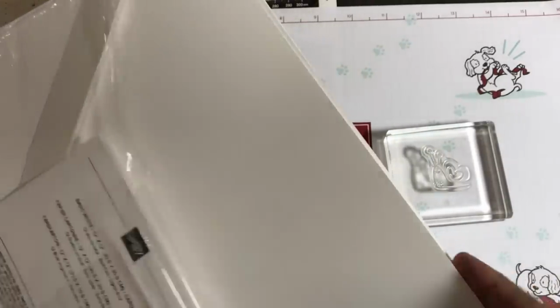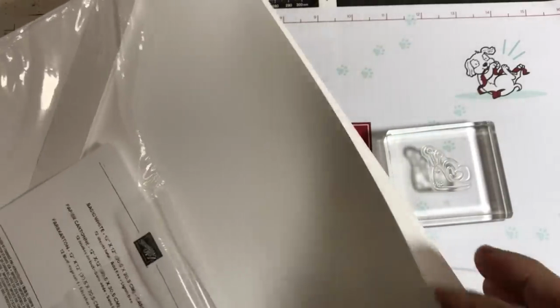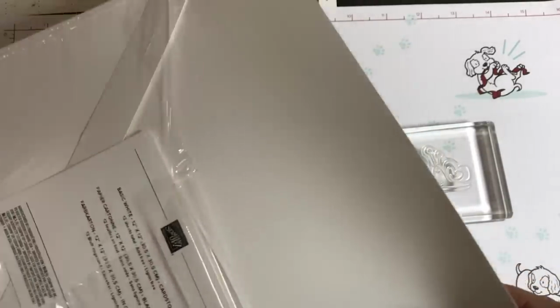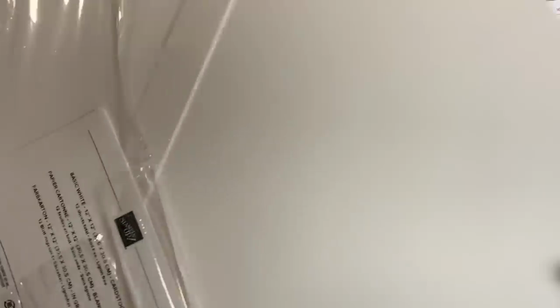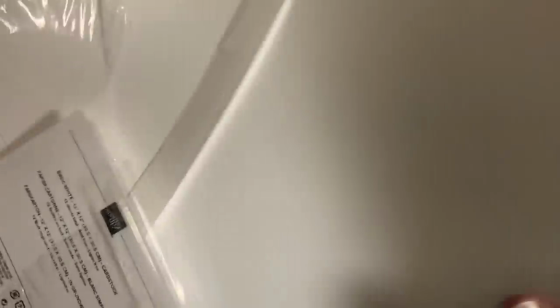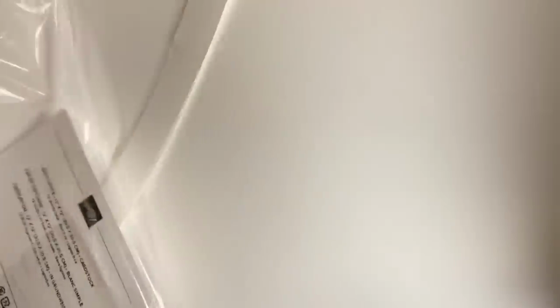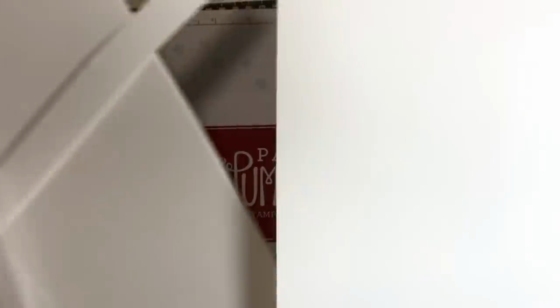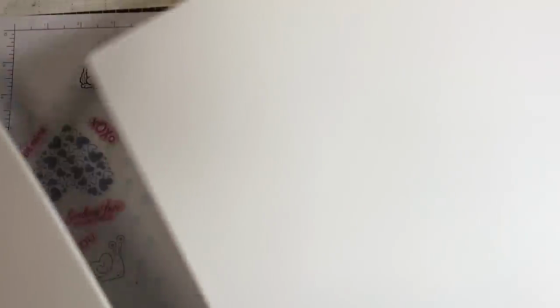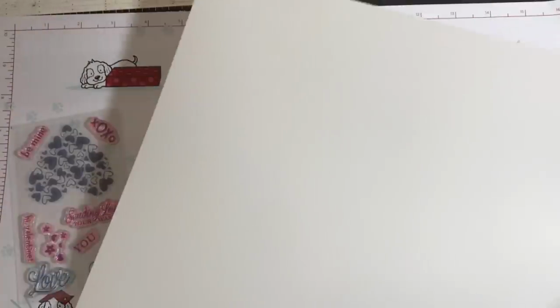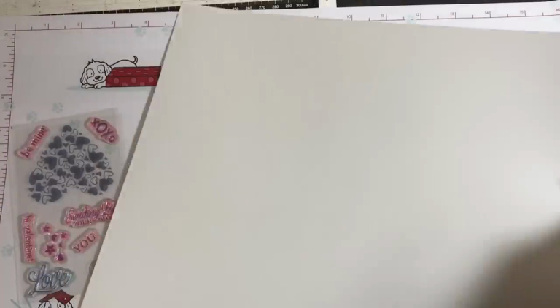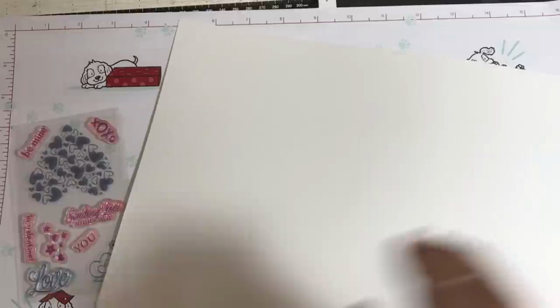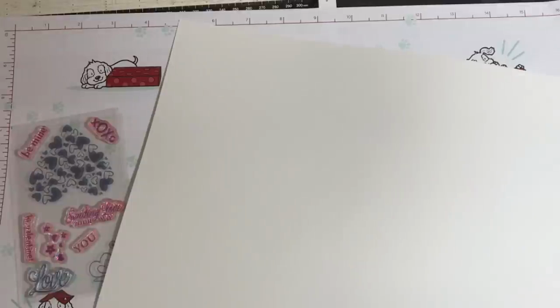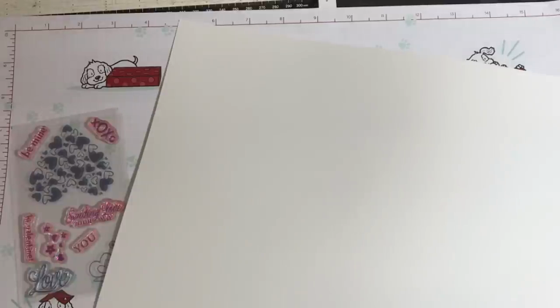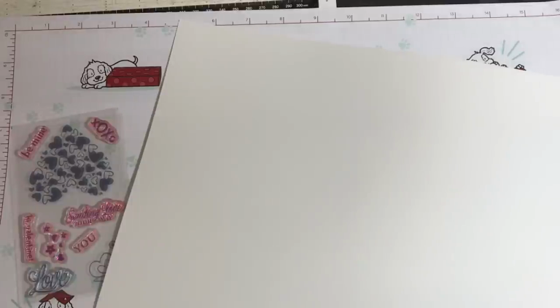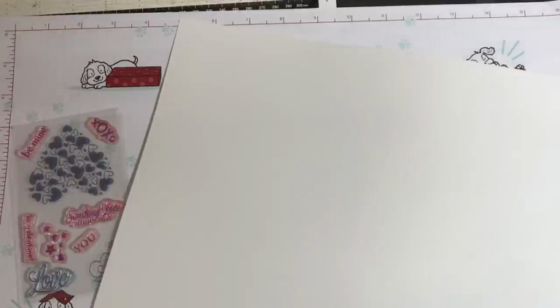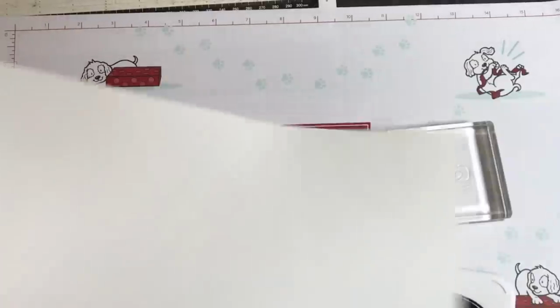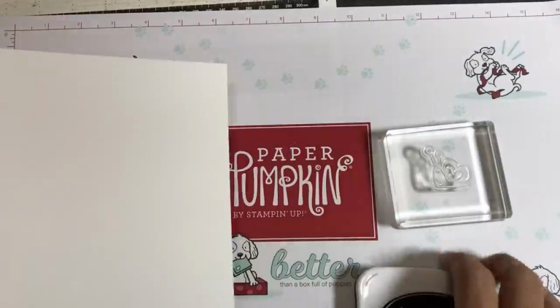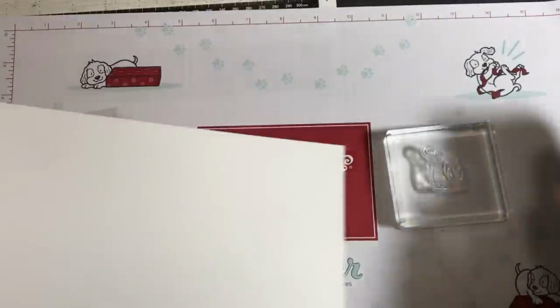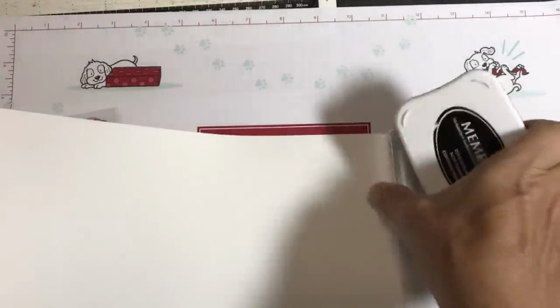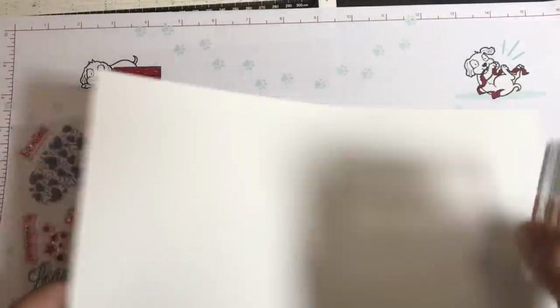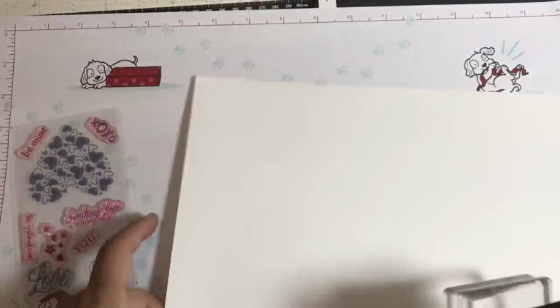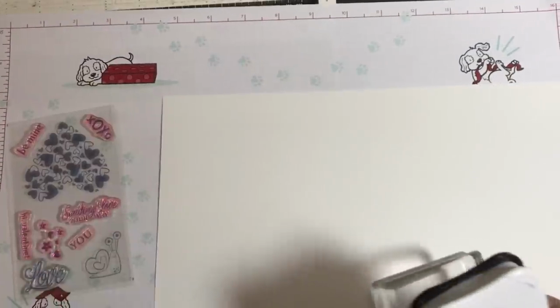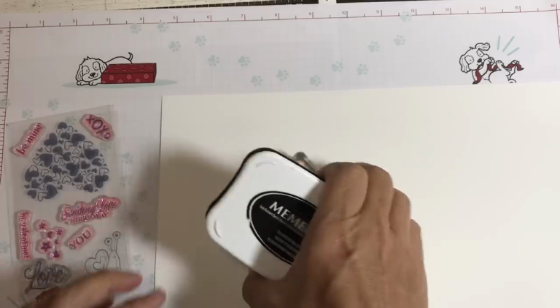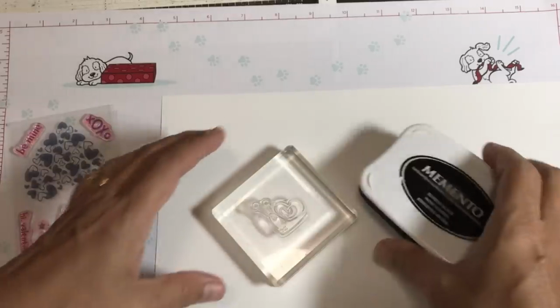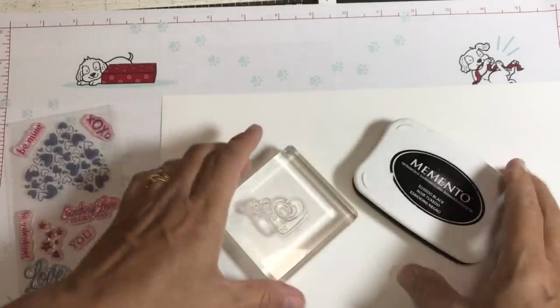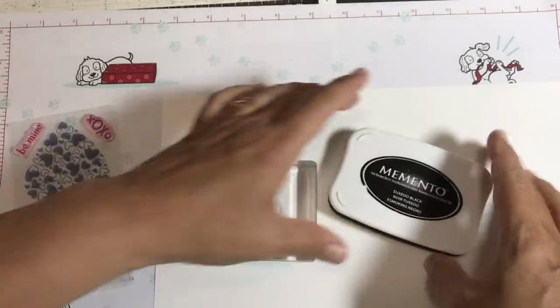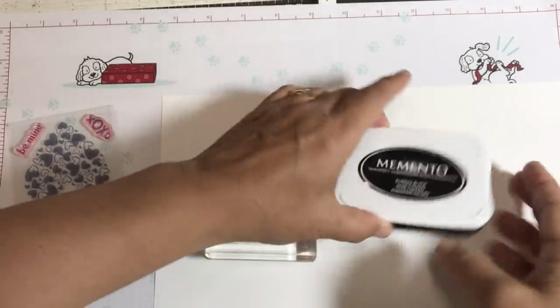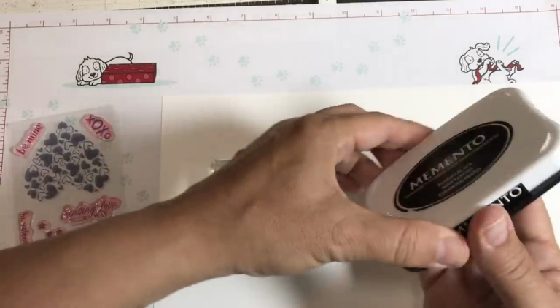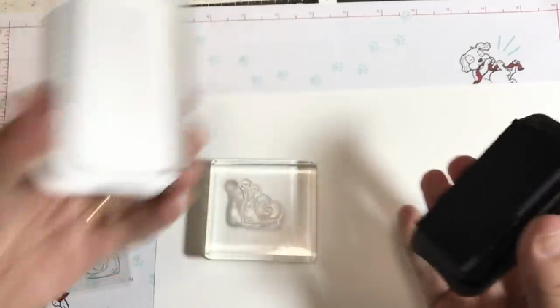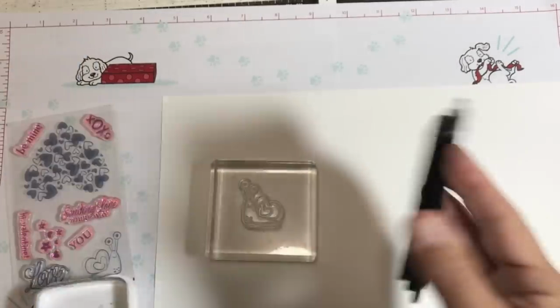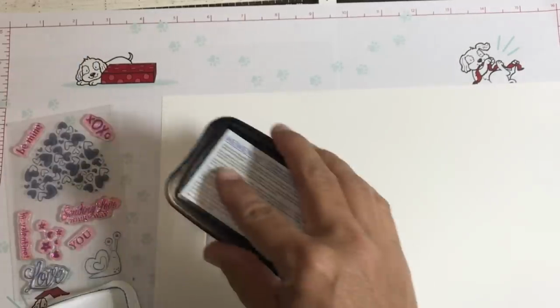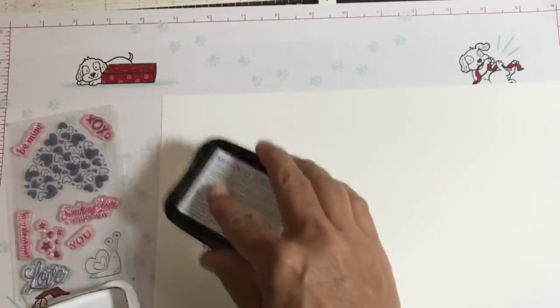Basic white has replaced what was called whisper white — it's a little bit whiter. It still works just as well; I did a comparison on my channel recently. We're going to ink it up with Memento Black ink.